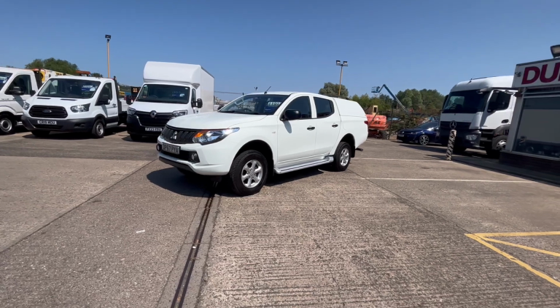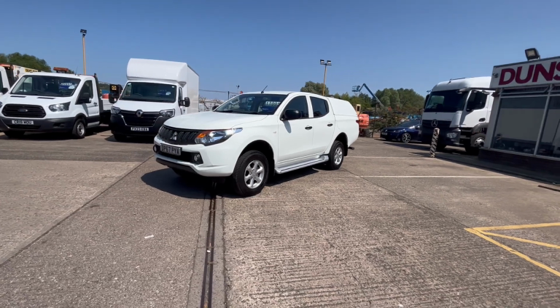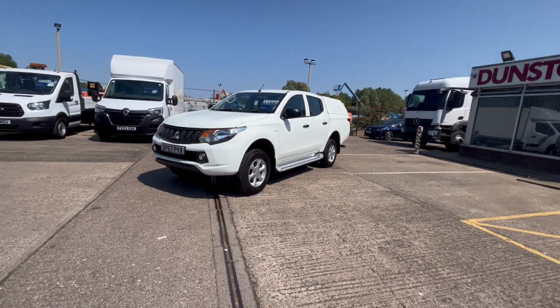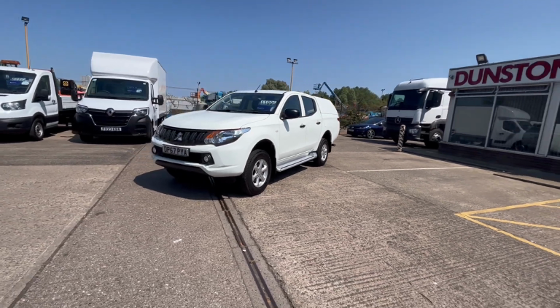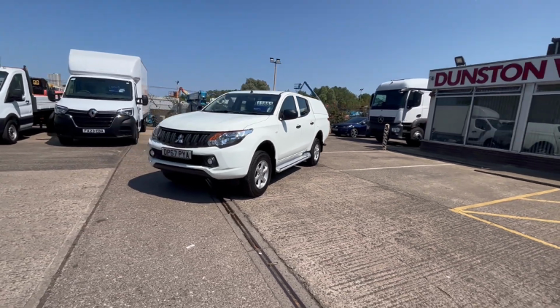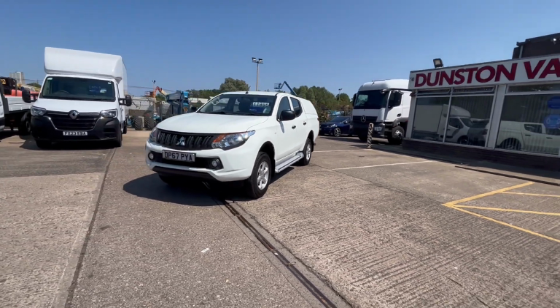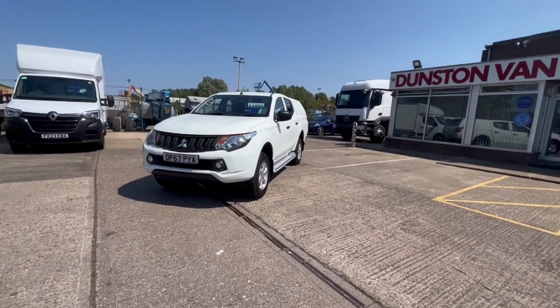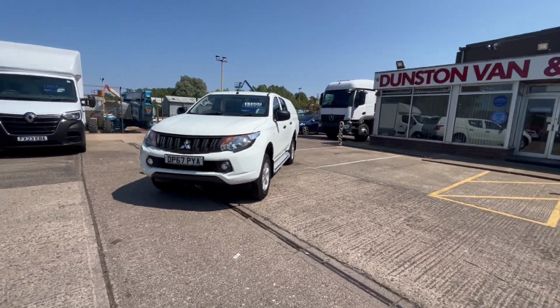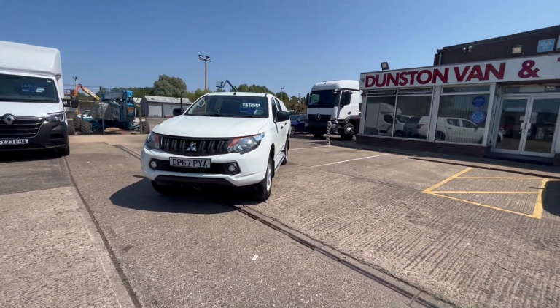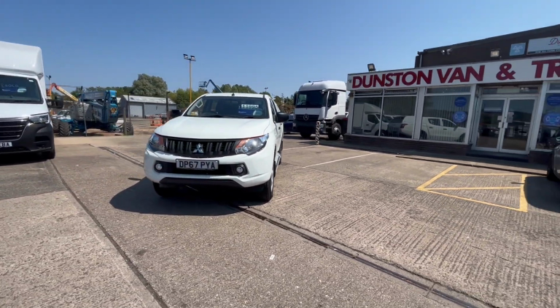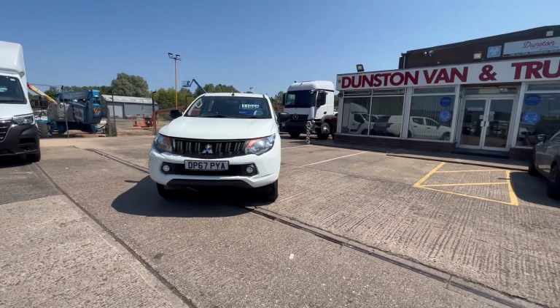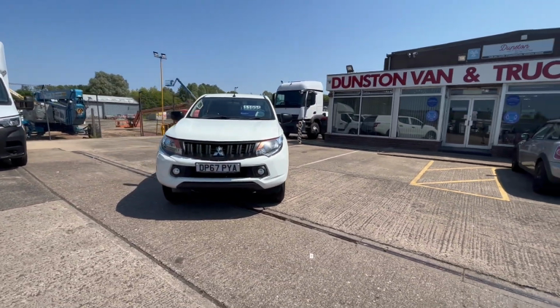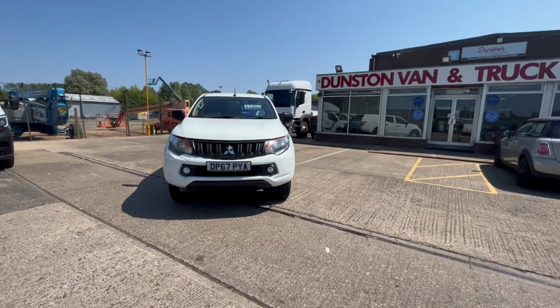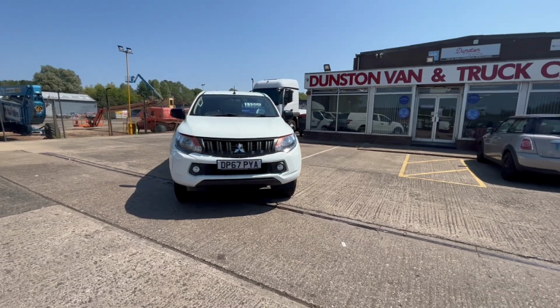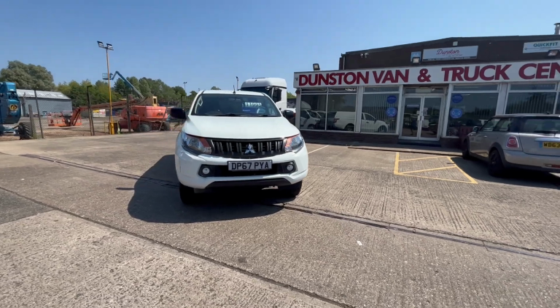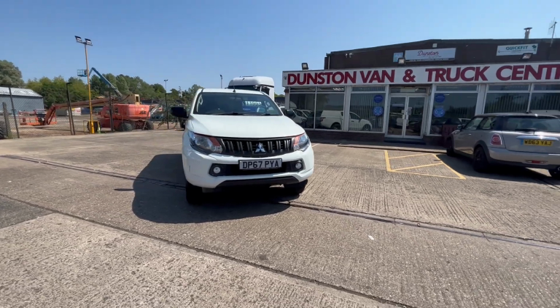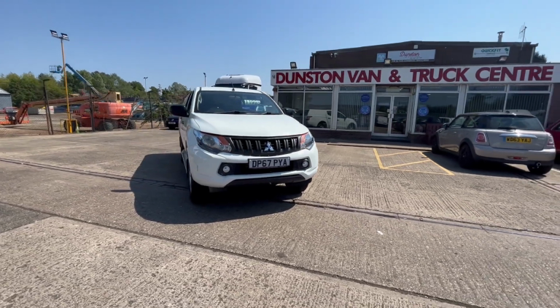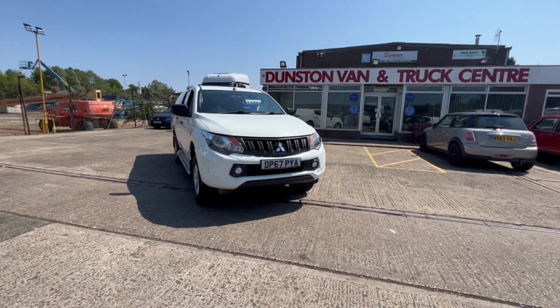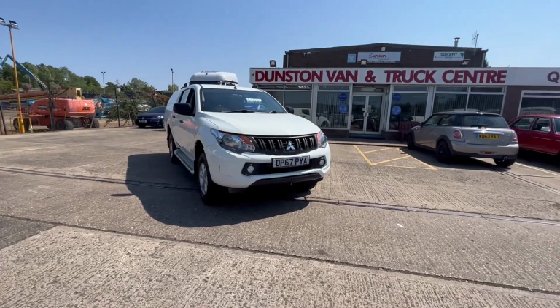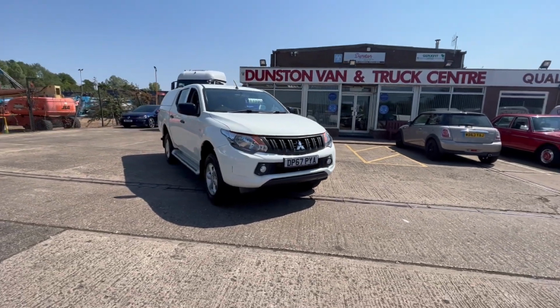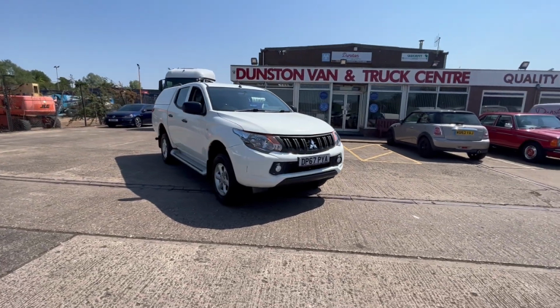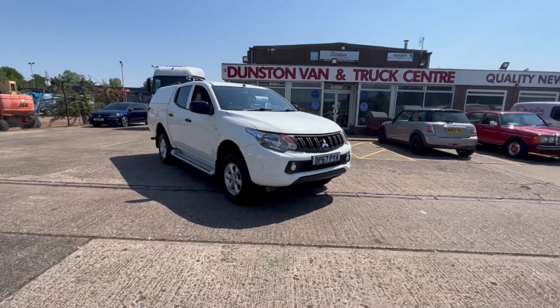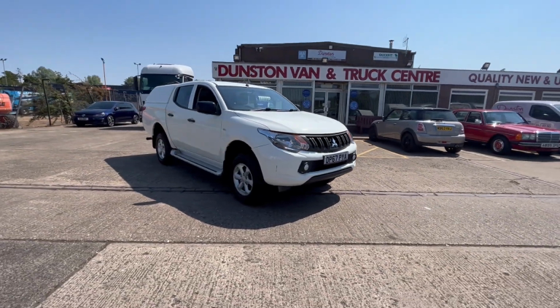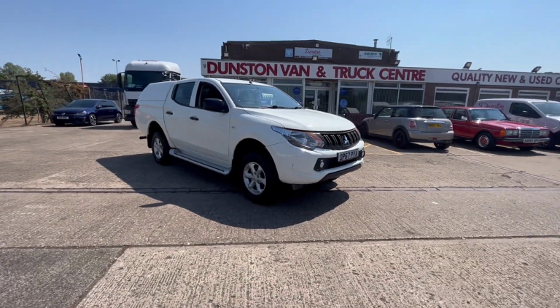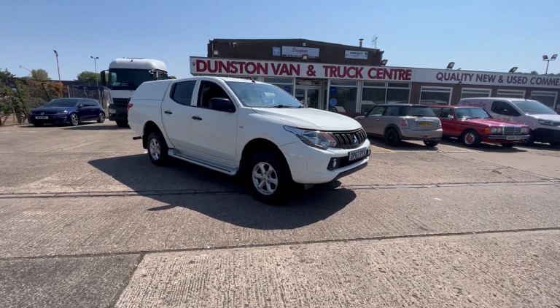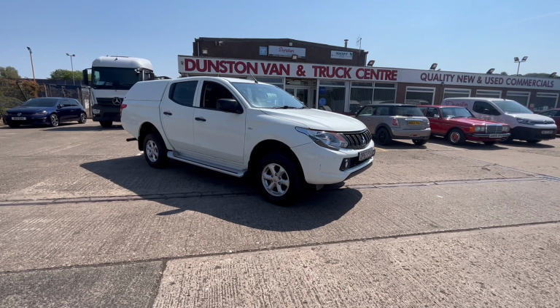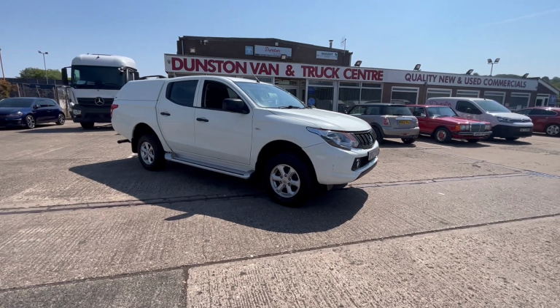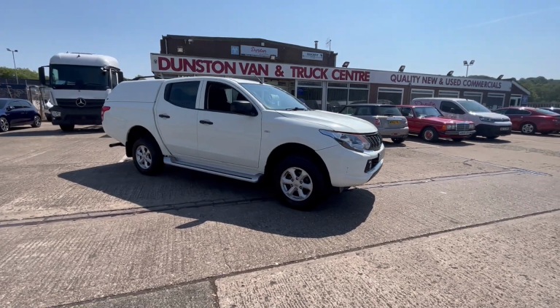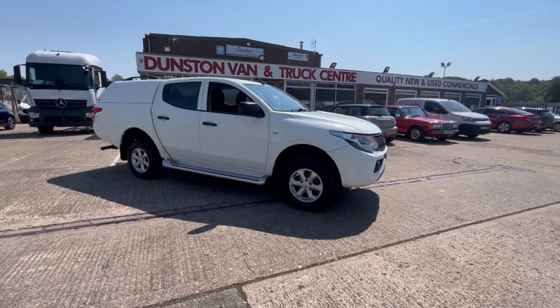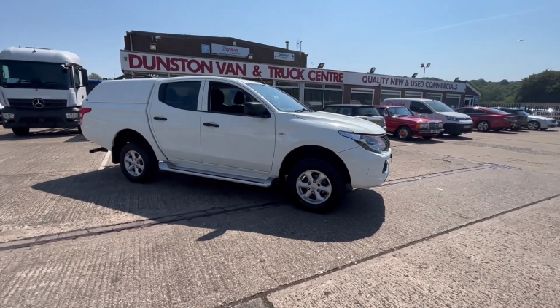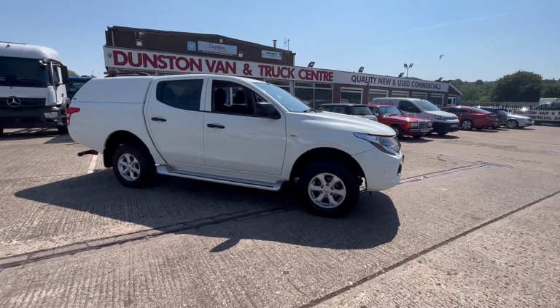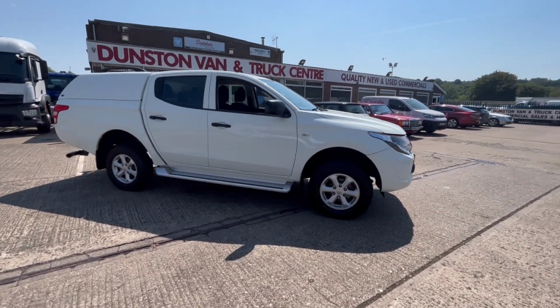The daytime running lights on the front. £11,995 plus VAT. They'll come with a full year's MOT, three months warranty, and all fully serviced before they leave.